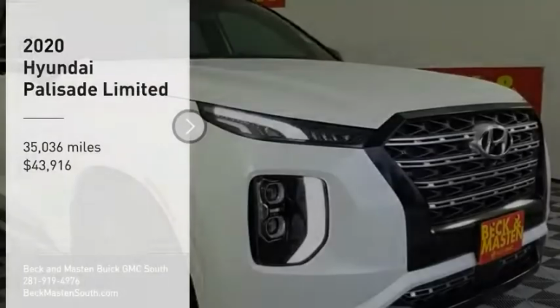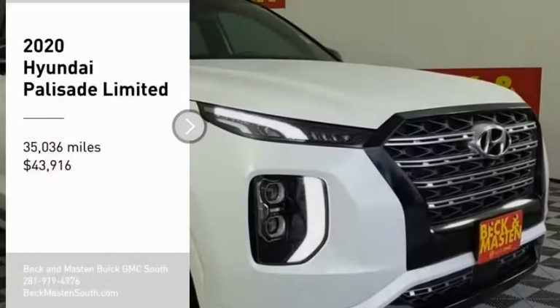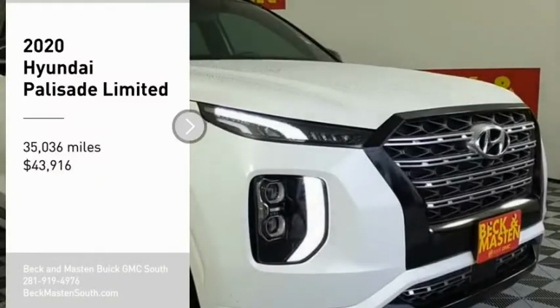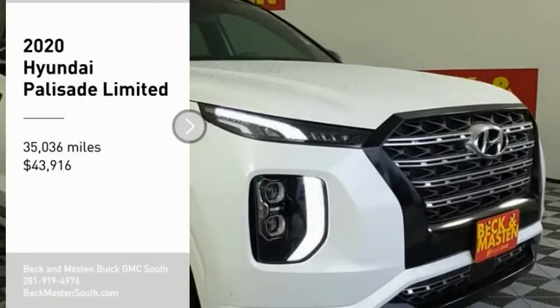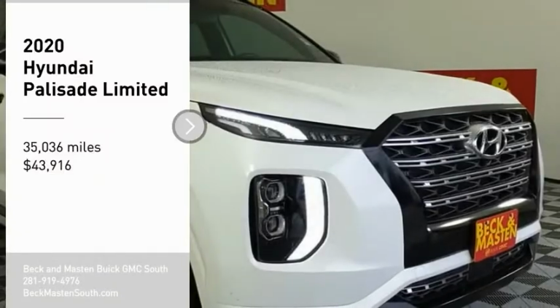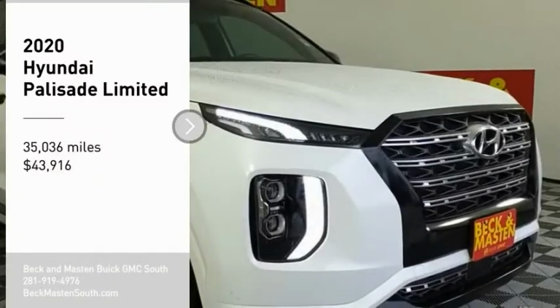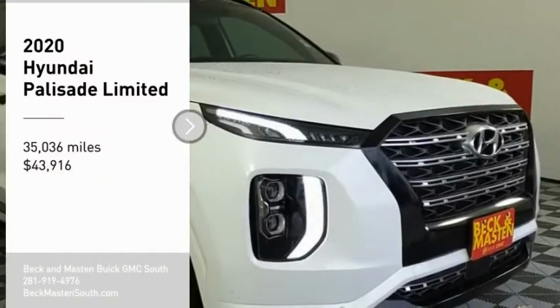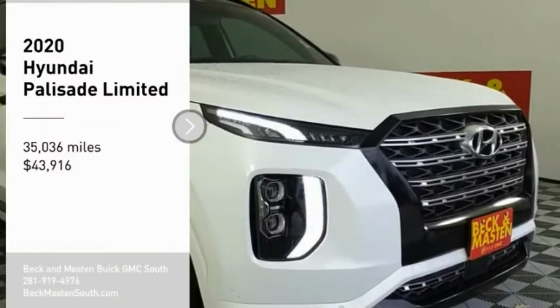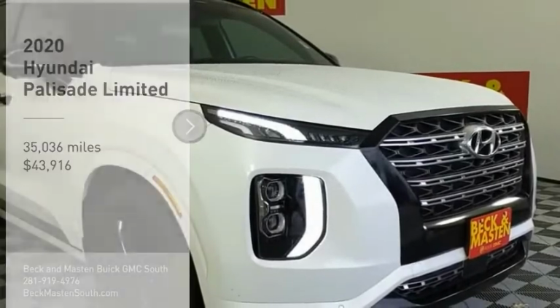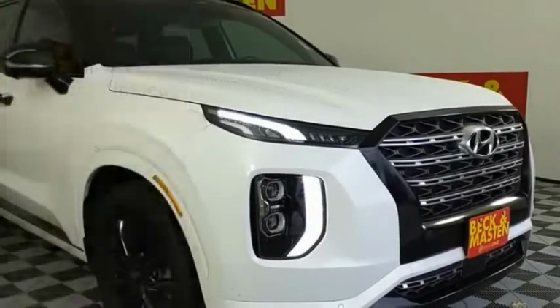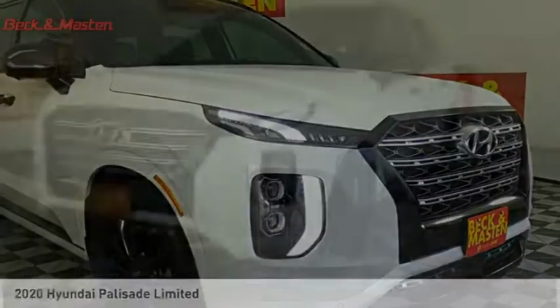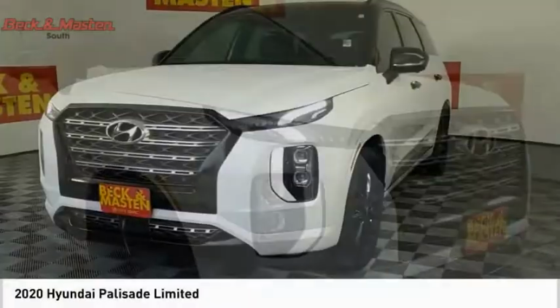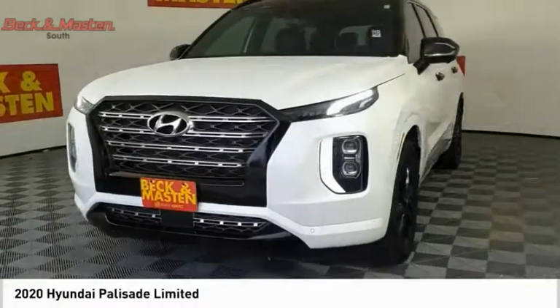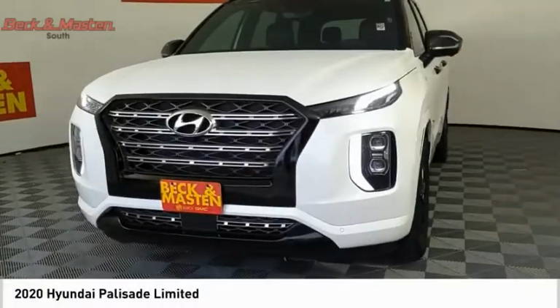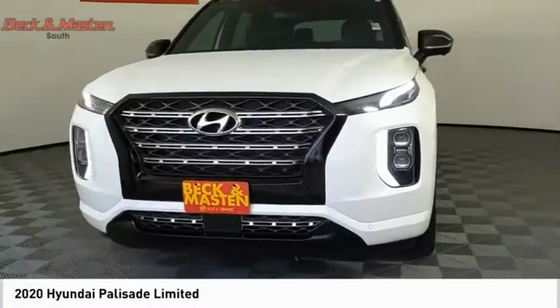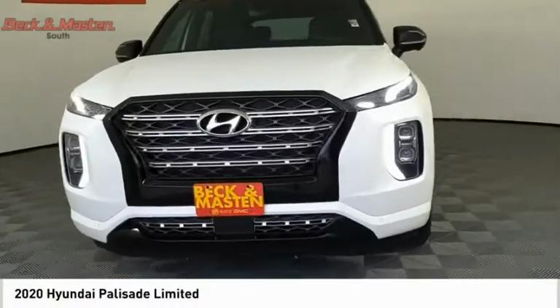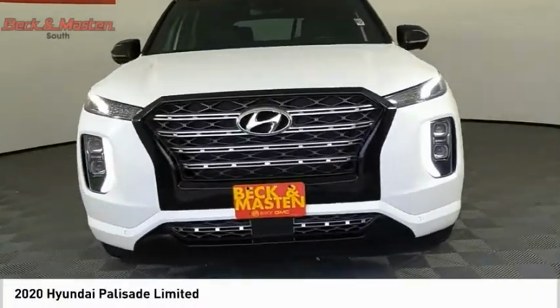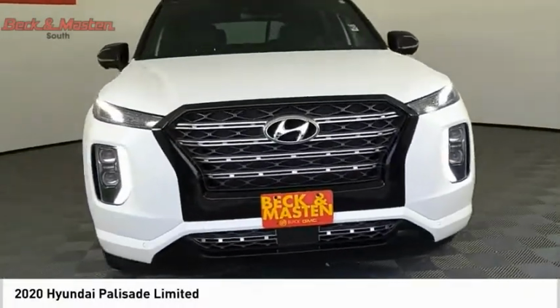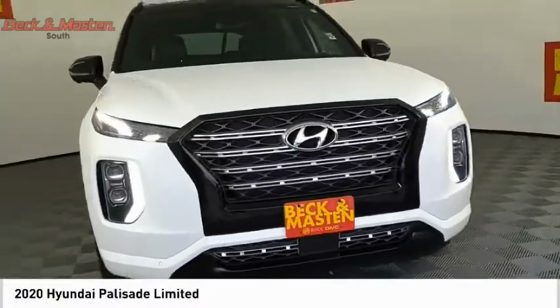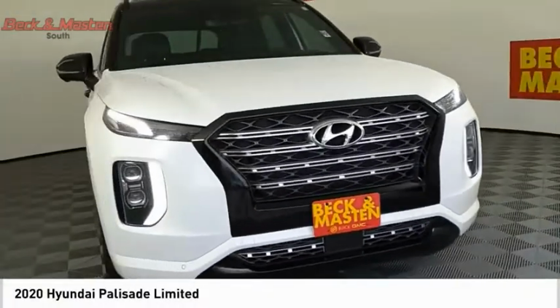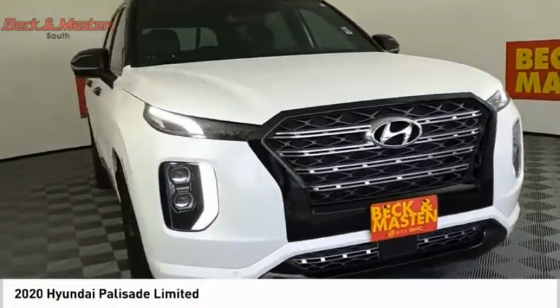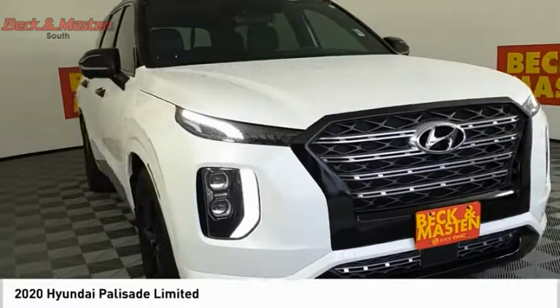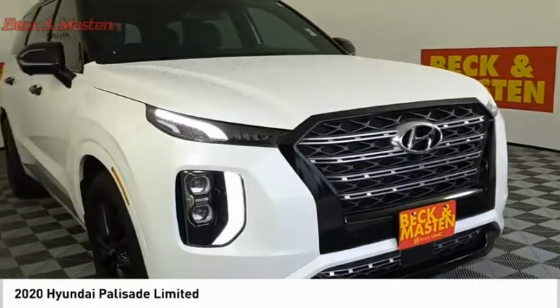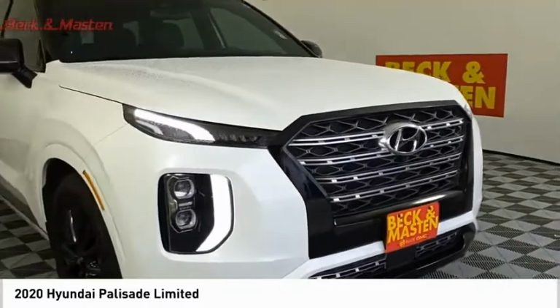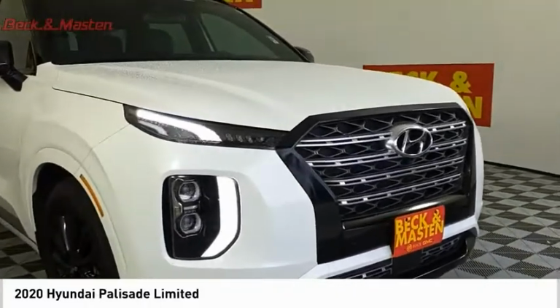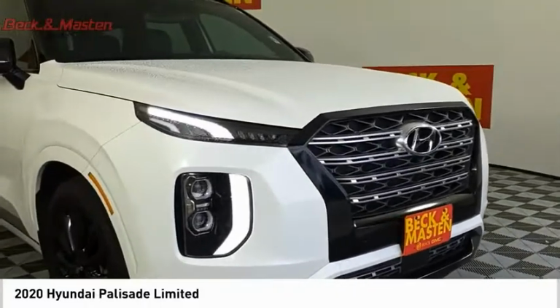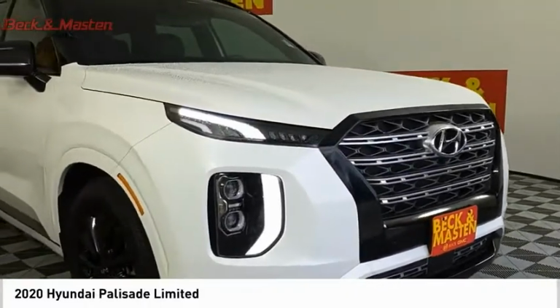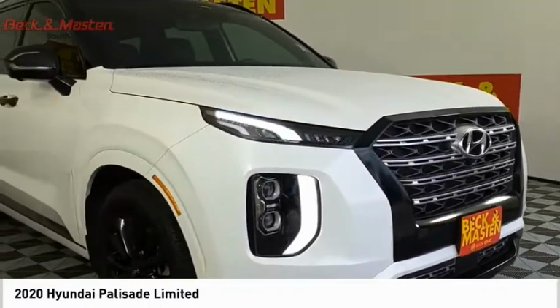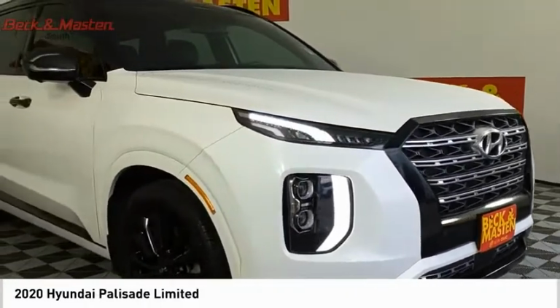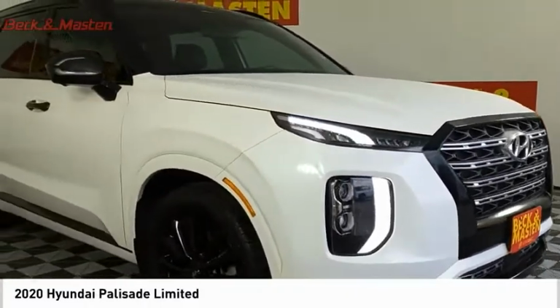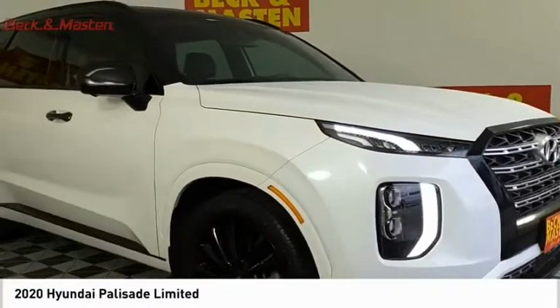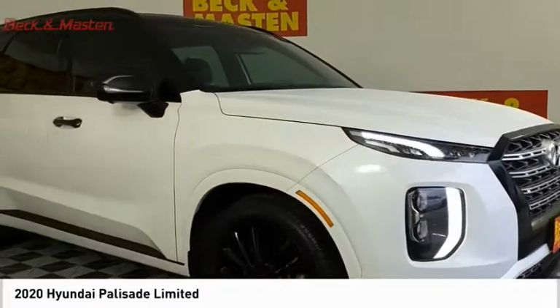Come test drive the 2020 Palisade. The Hyundai Palisade includes loads of interior room, third row seating, and a stylish exterior.